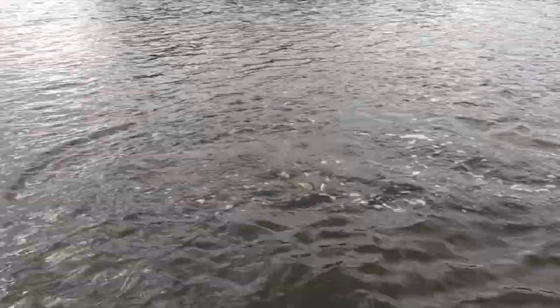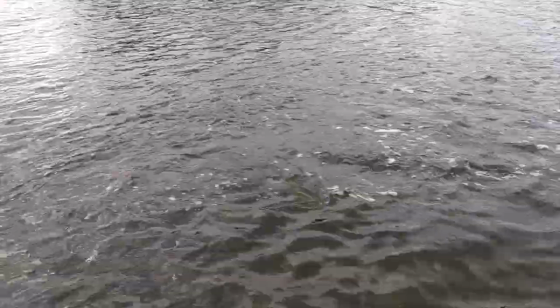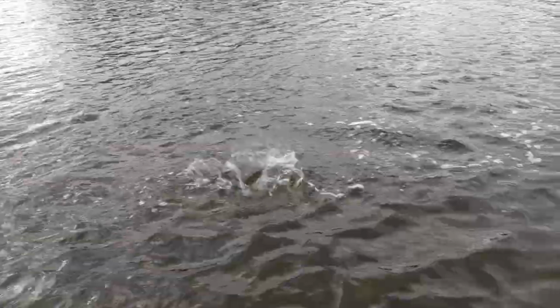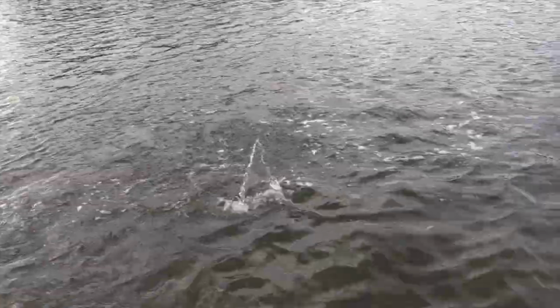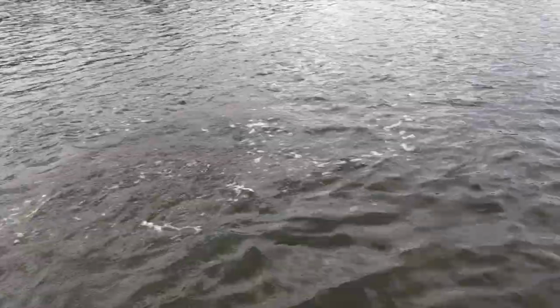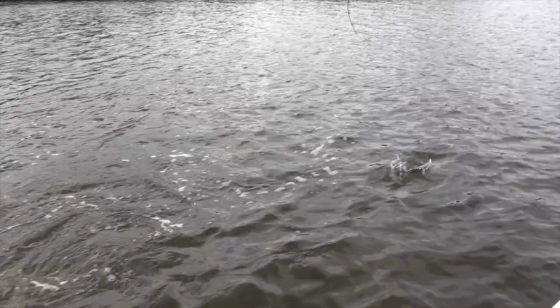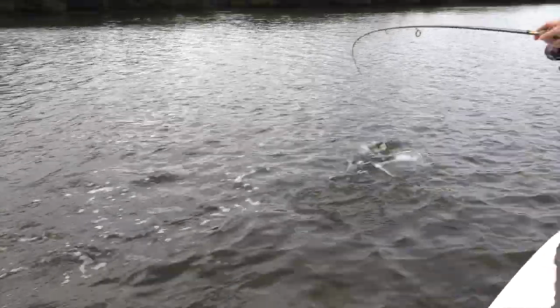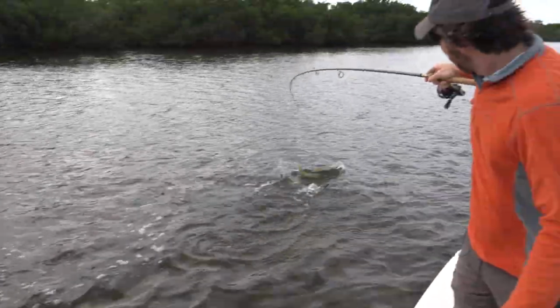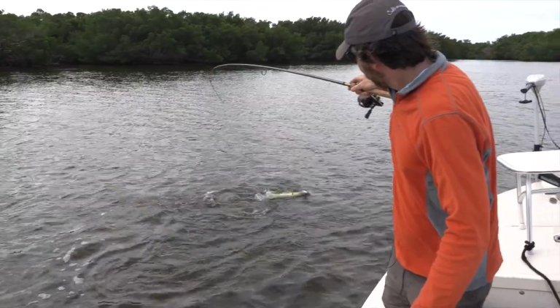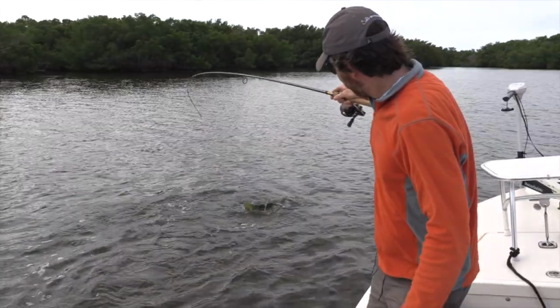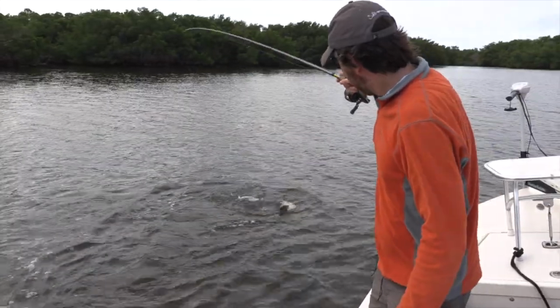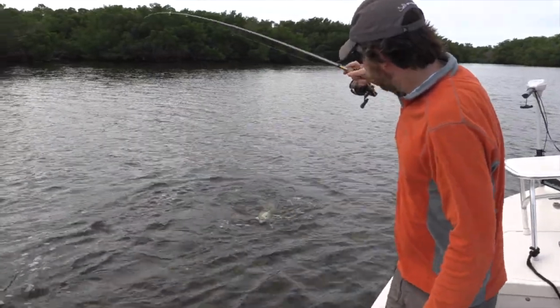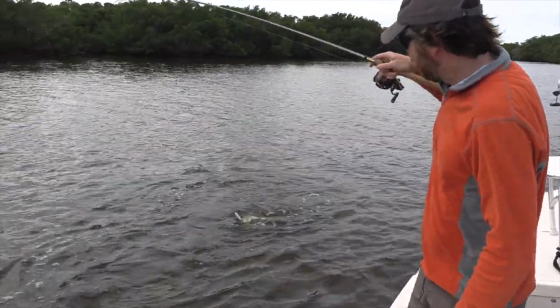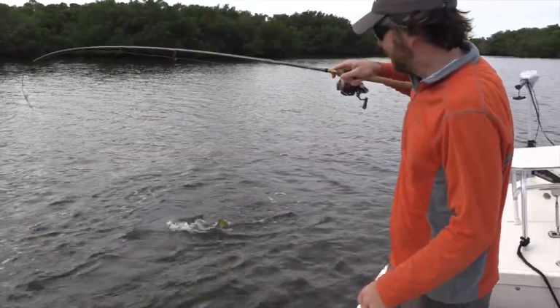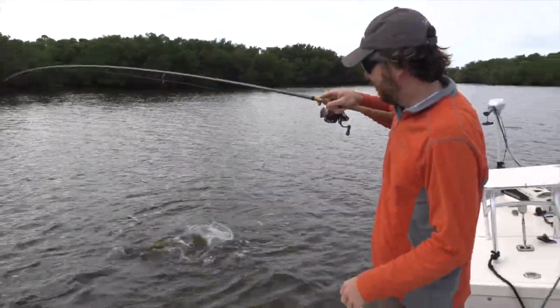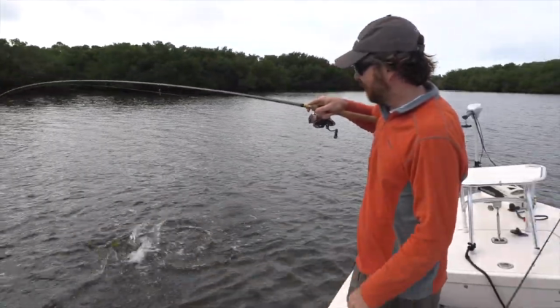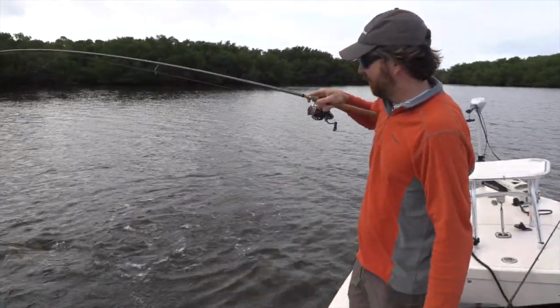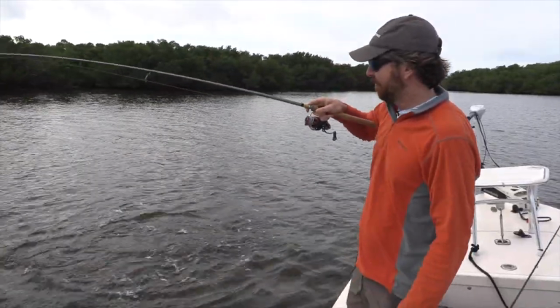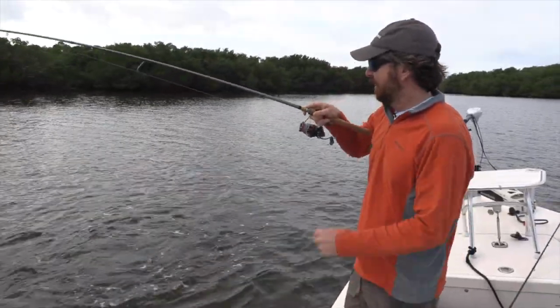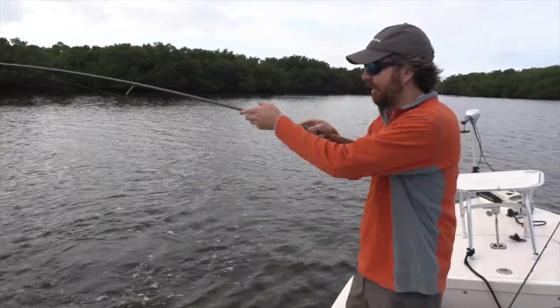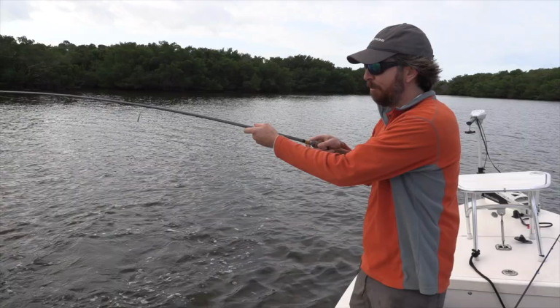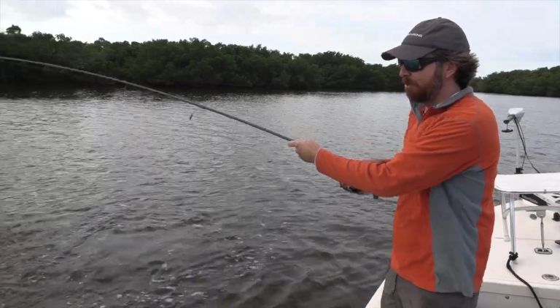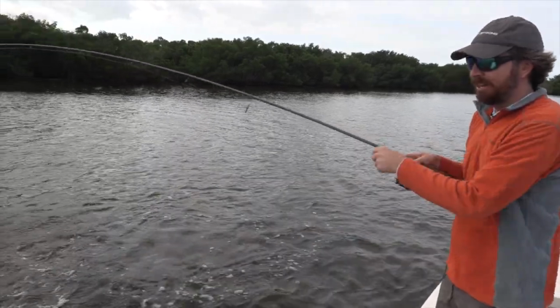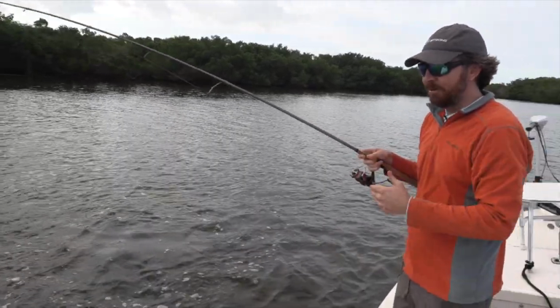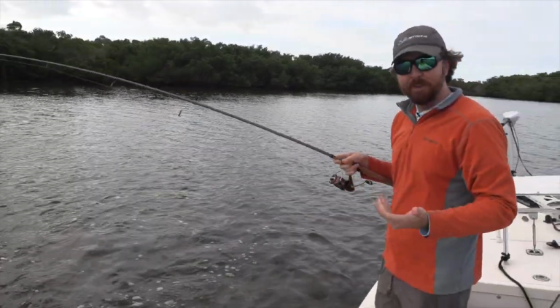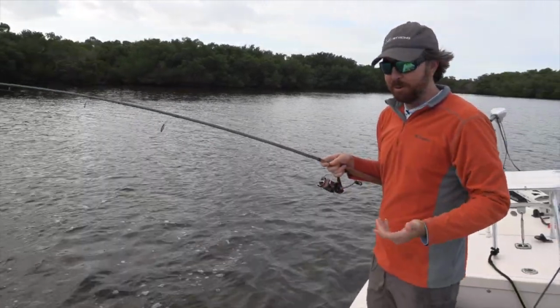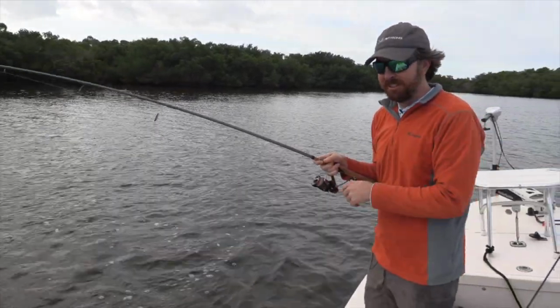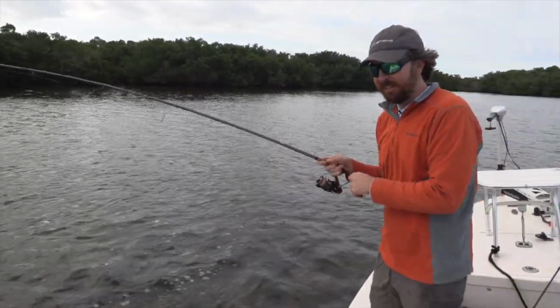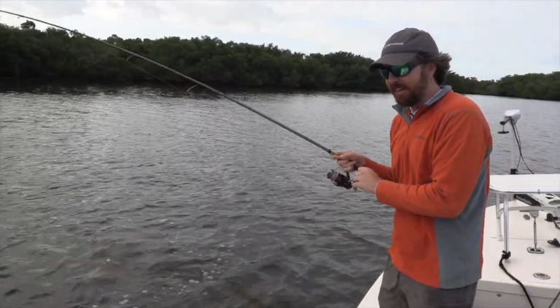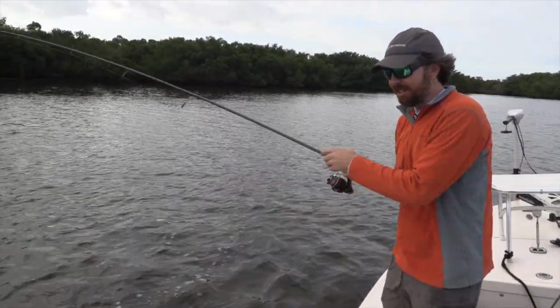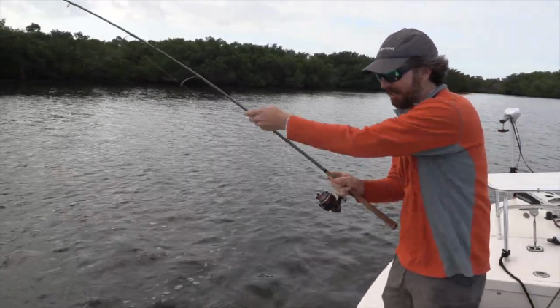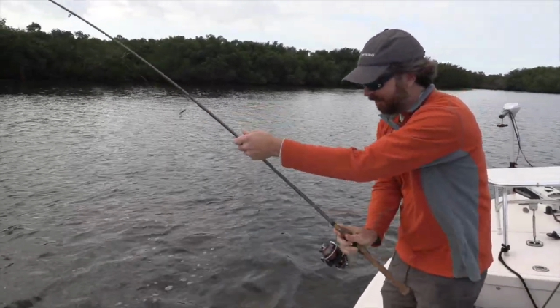Let me show this to you so you can see the advantages of it. What this is, it's a good walk the dog lure. But what's rare, what I wish more plugs did, is they come with inline hooks.